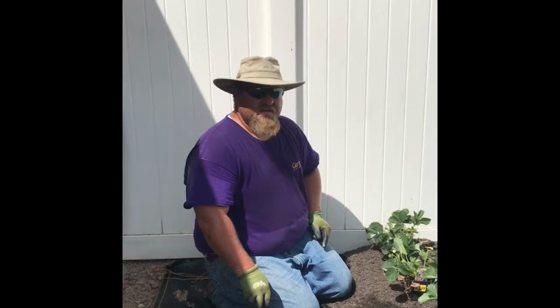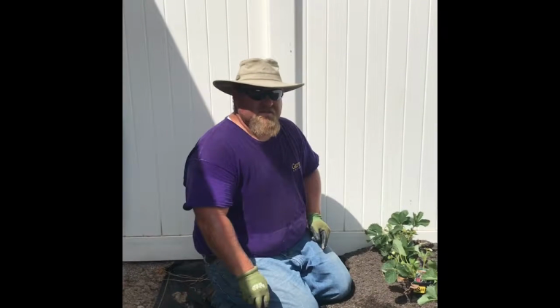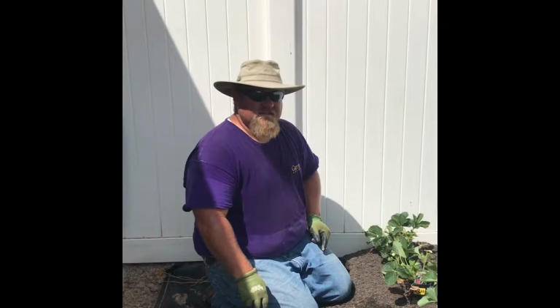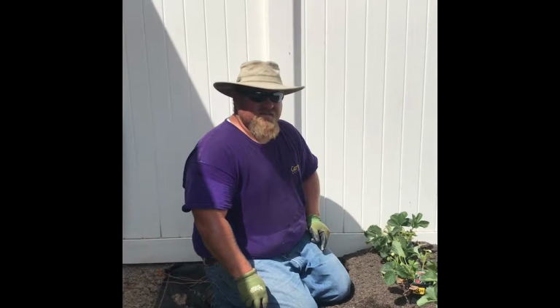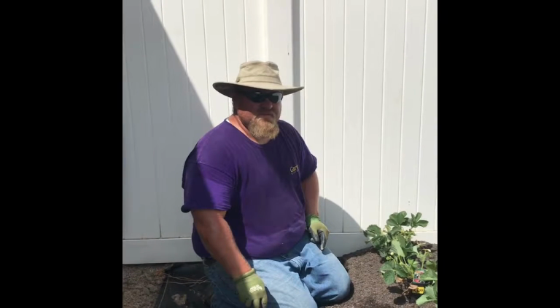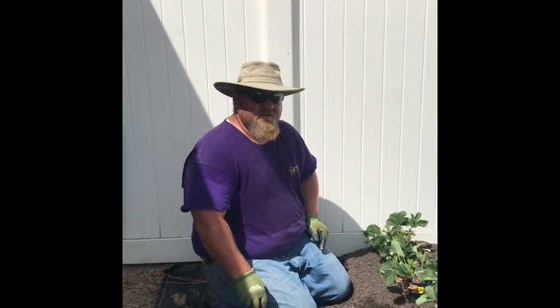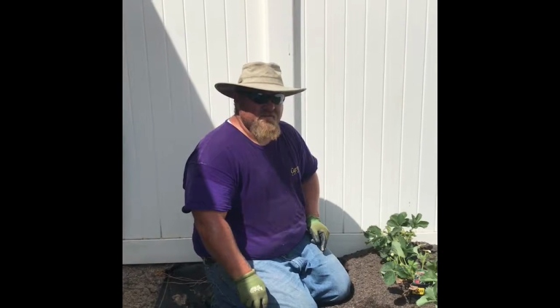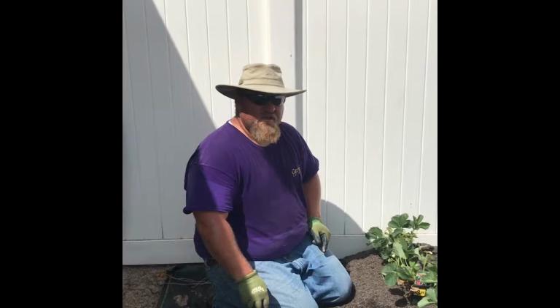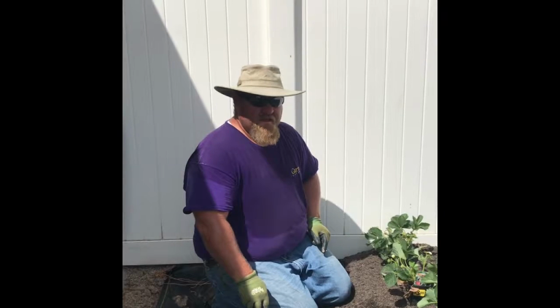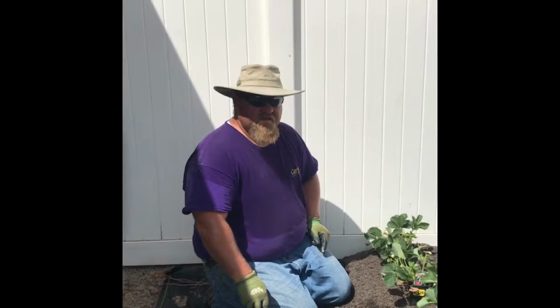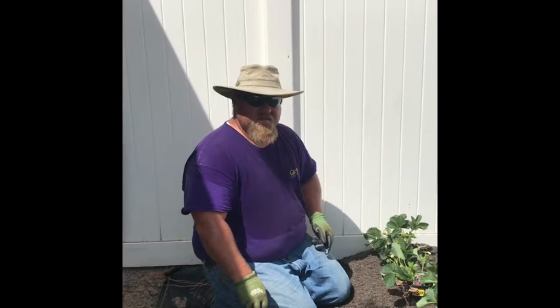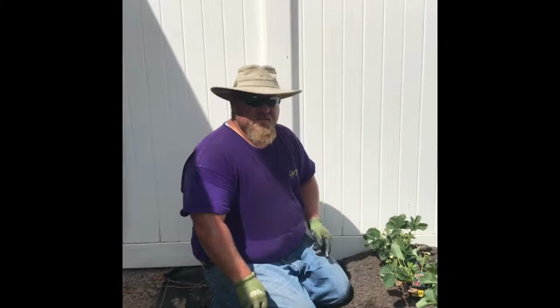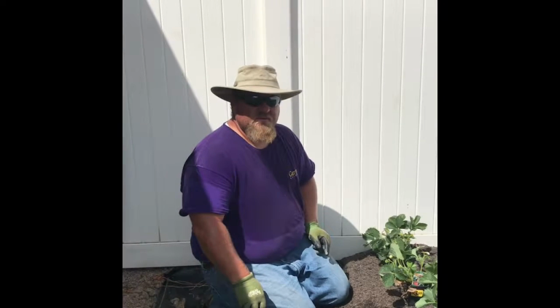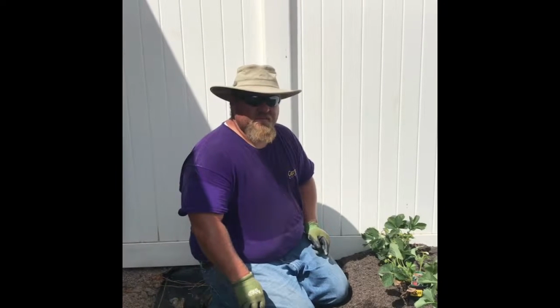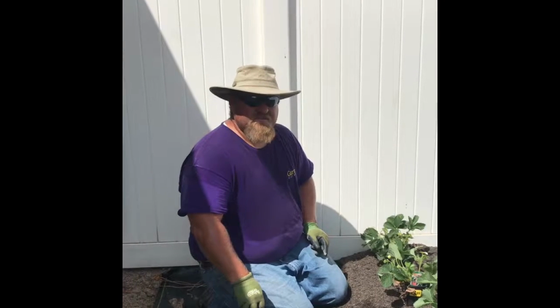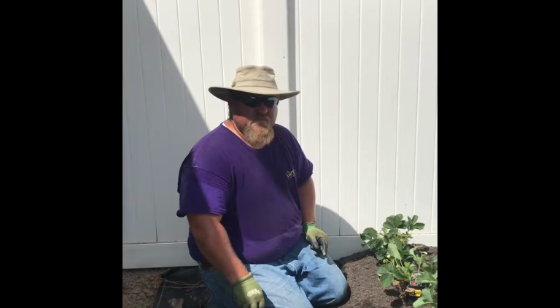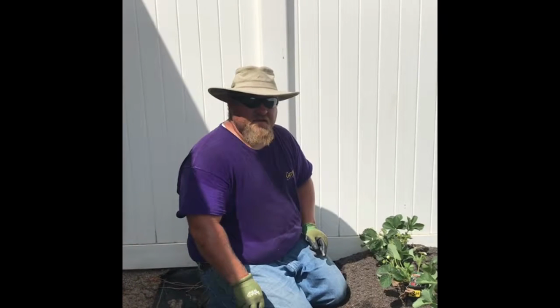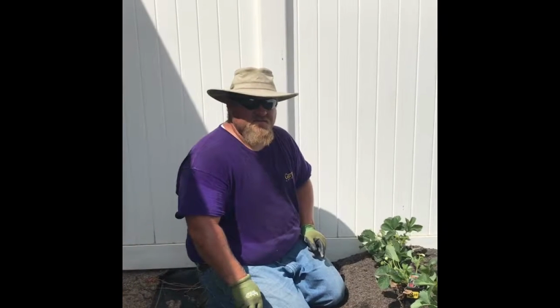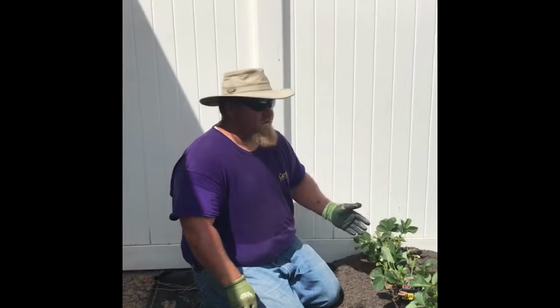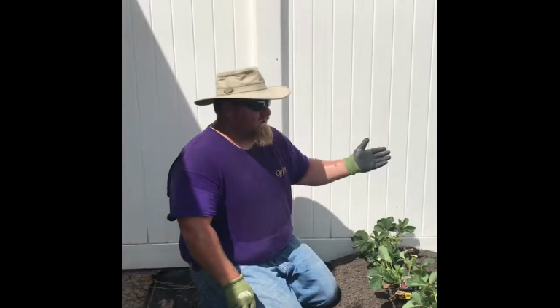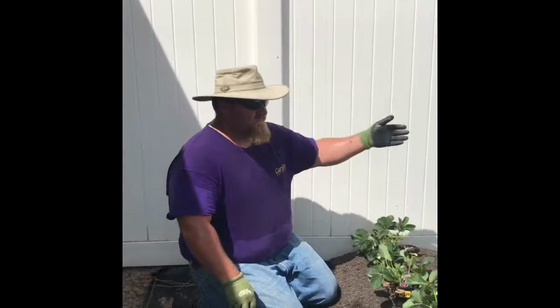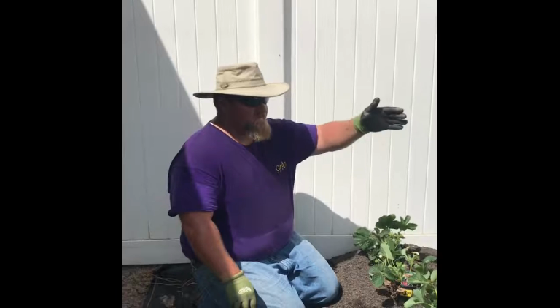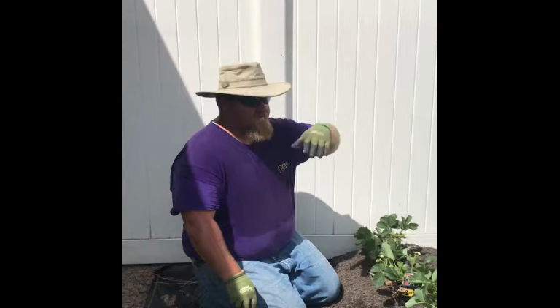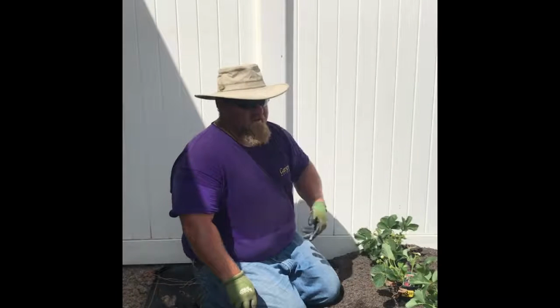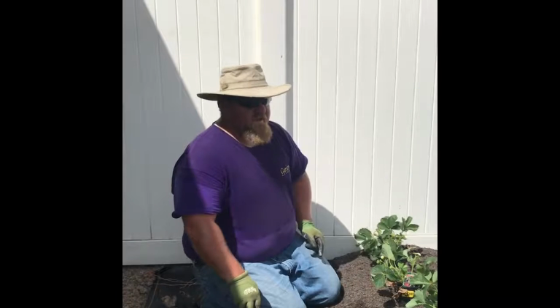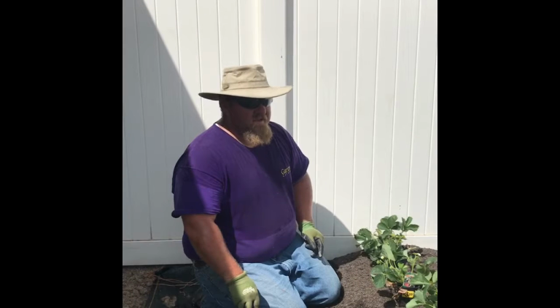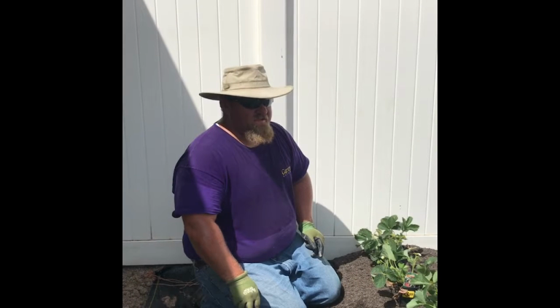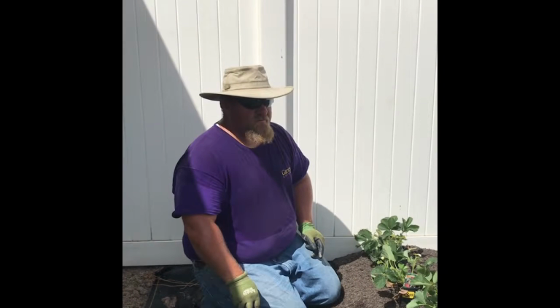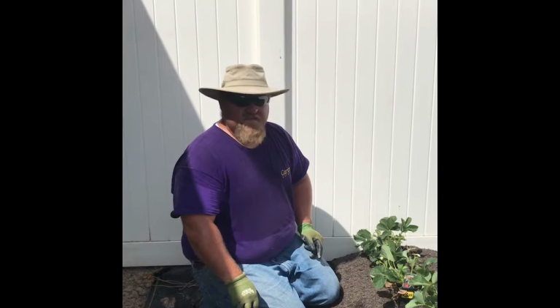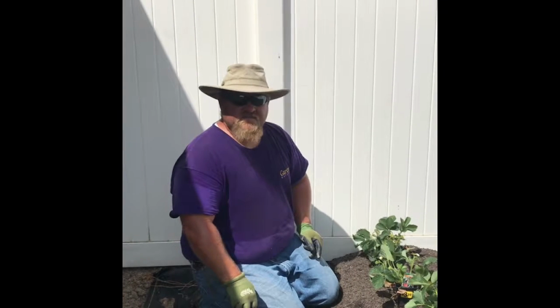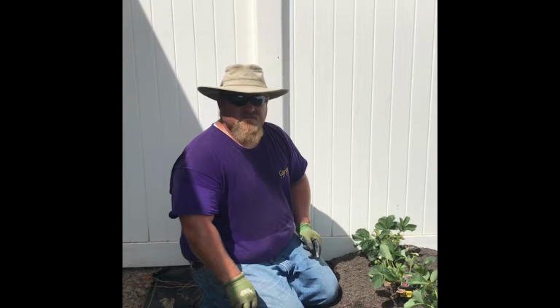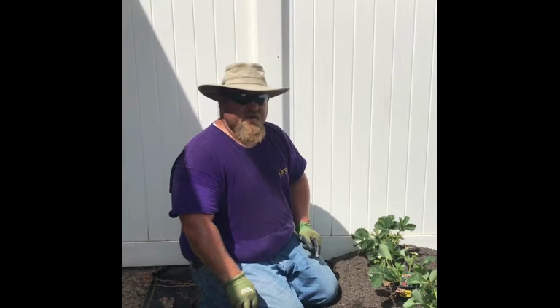Hey guys, it's the Gardening Moose here from Garden Gateway. I just wanted to share with you the project I've been working on this morning — we've taken this area right here and we're turning it into a strawberry patch.